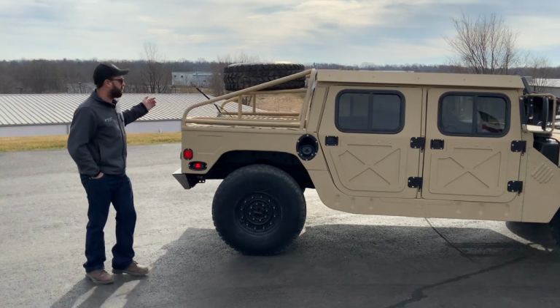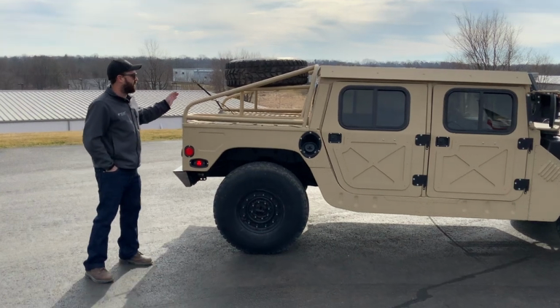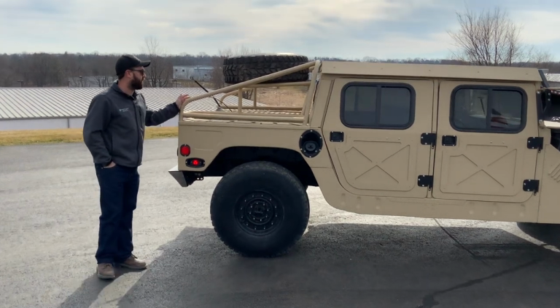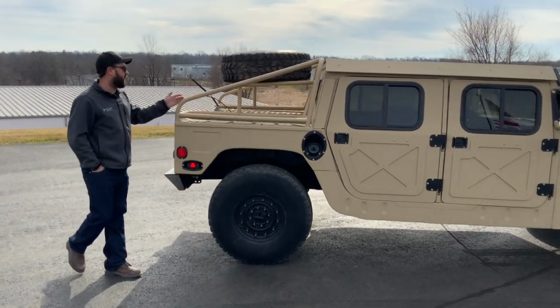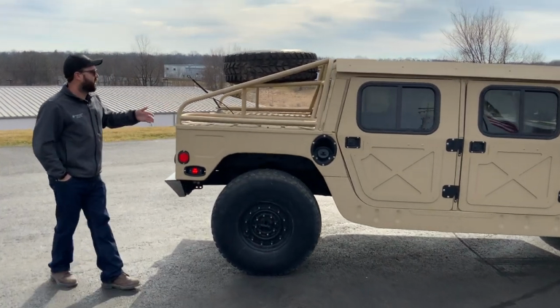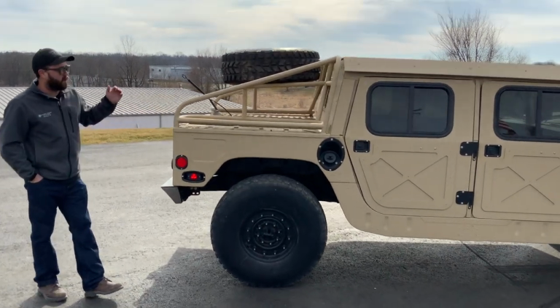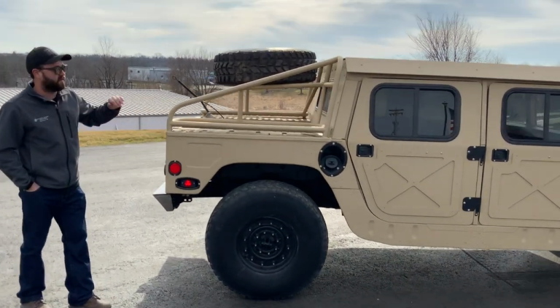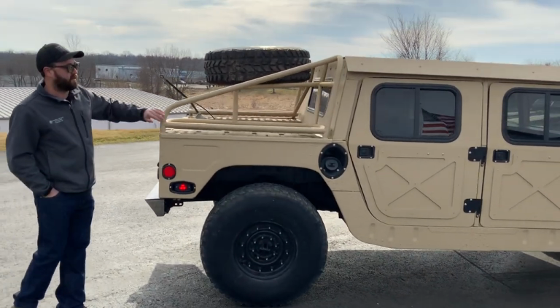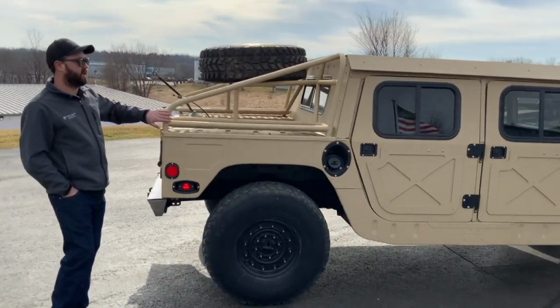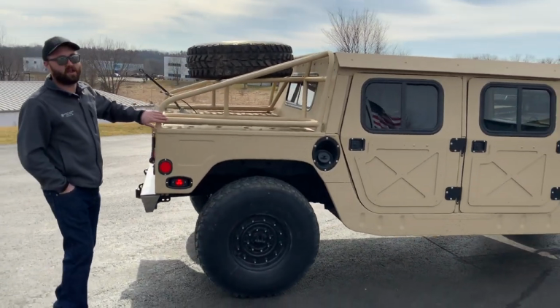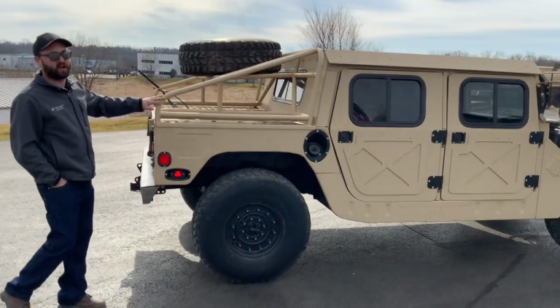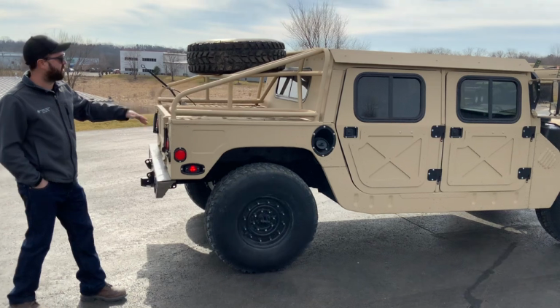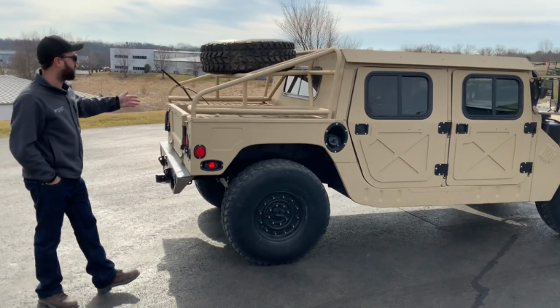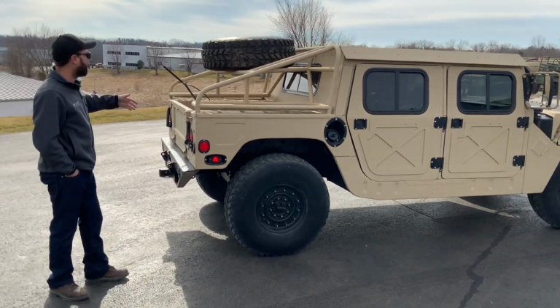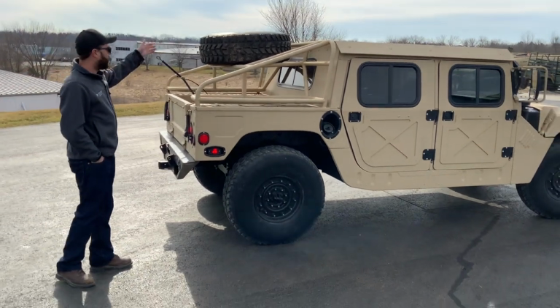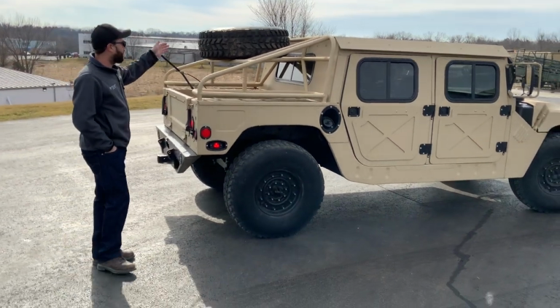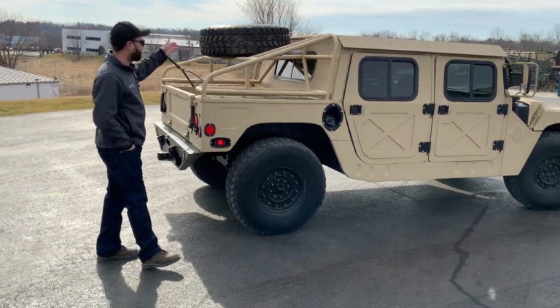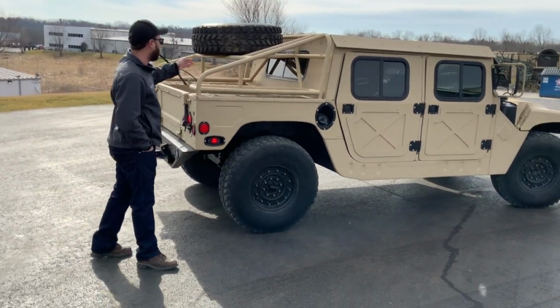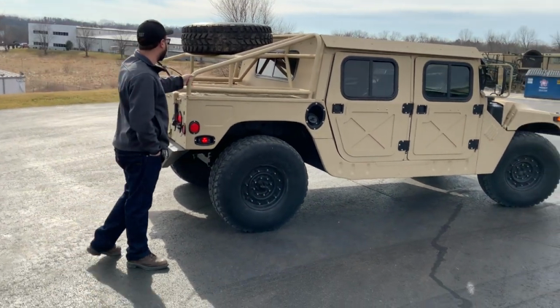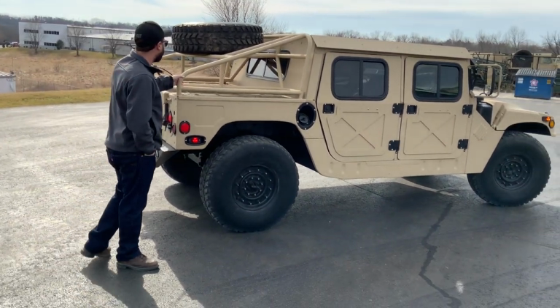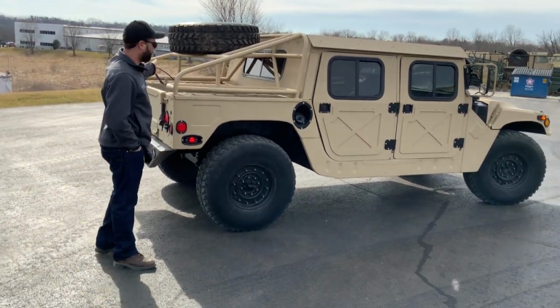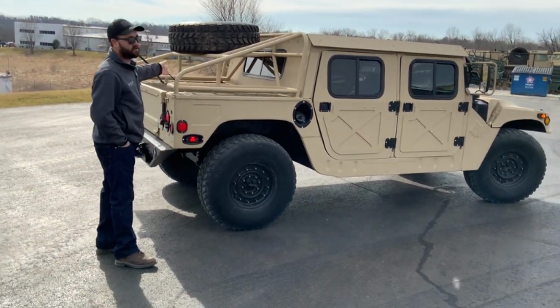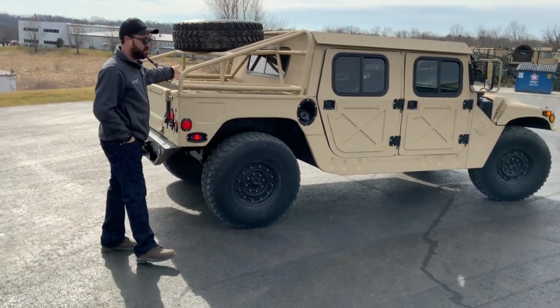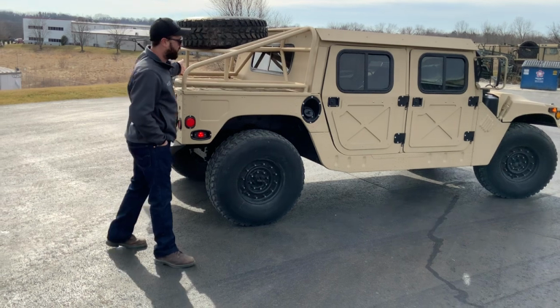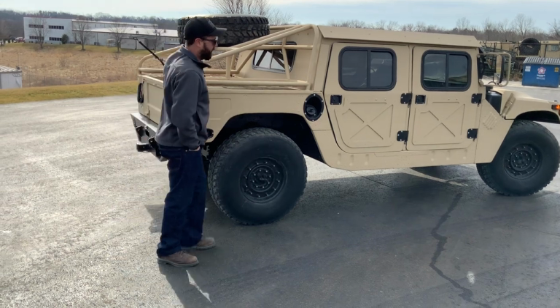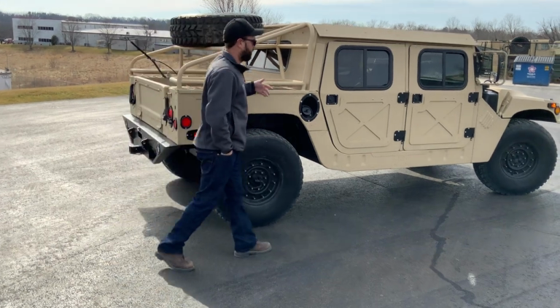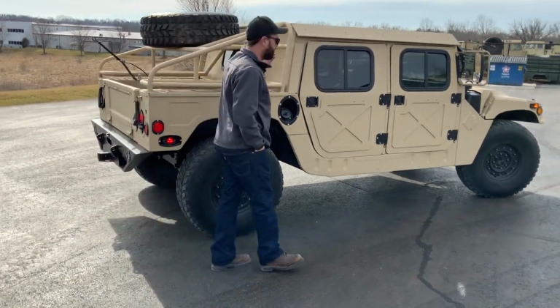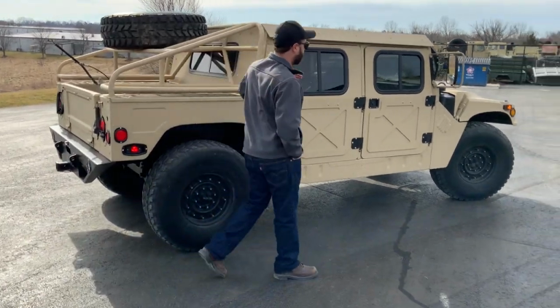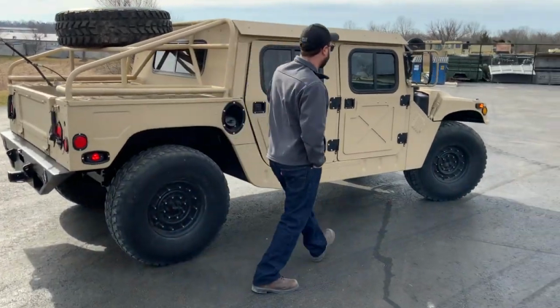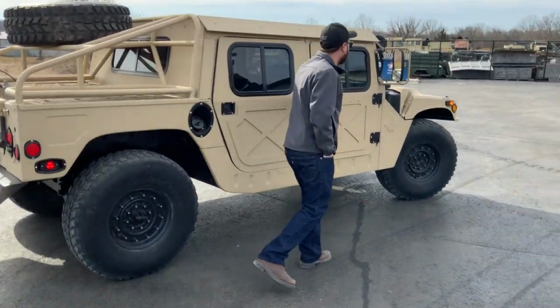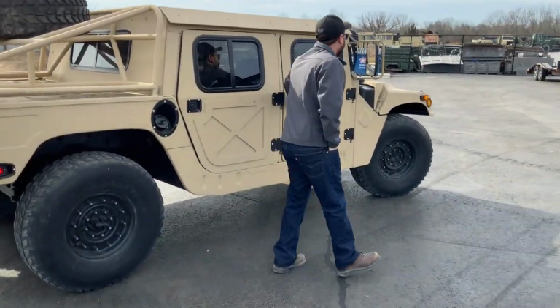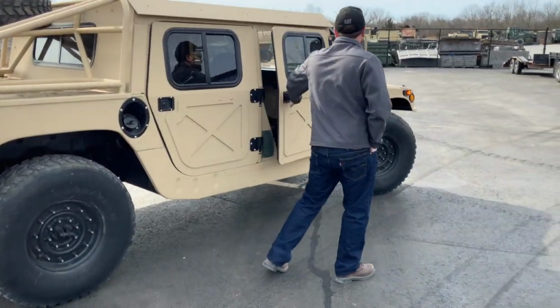This is our Baja tire carrier rack. If you want it, that's a specific color to match the truck — it's color matched. We've got a spare tire up there. The old transmission you can see is in the bed; that's the original 3-speed that we took out.